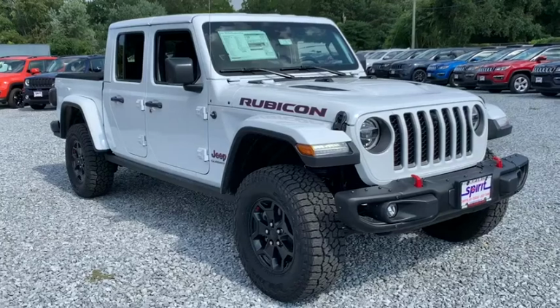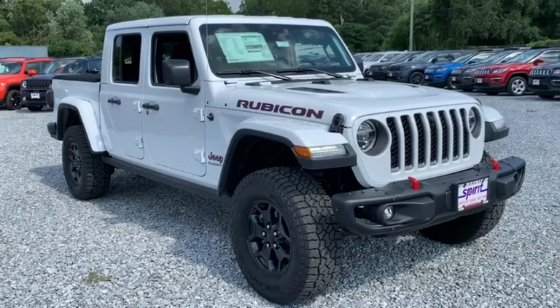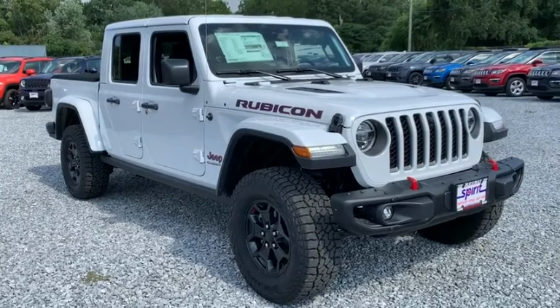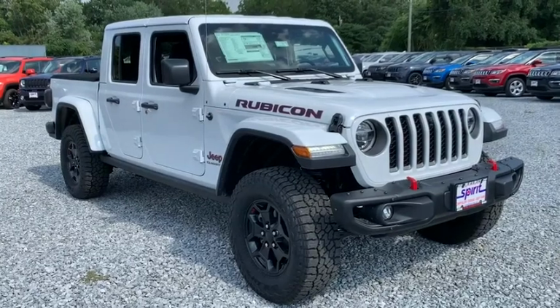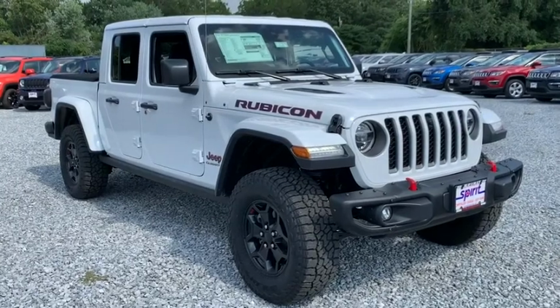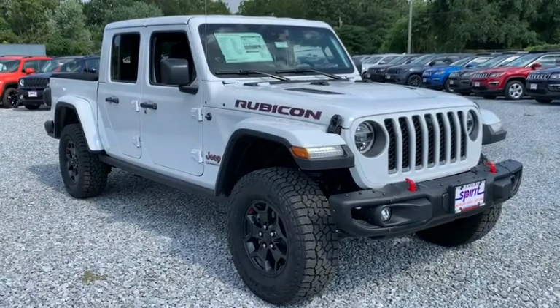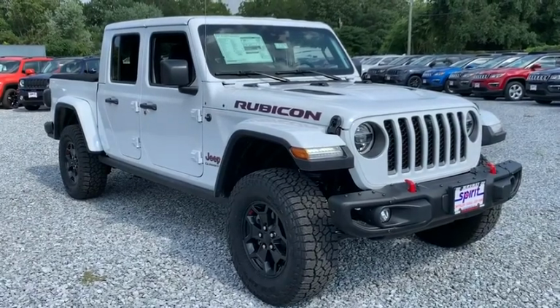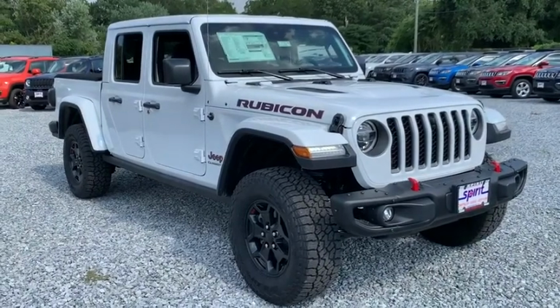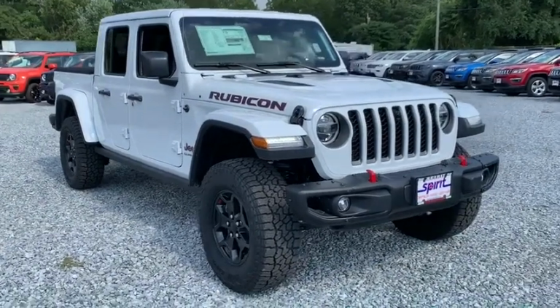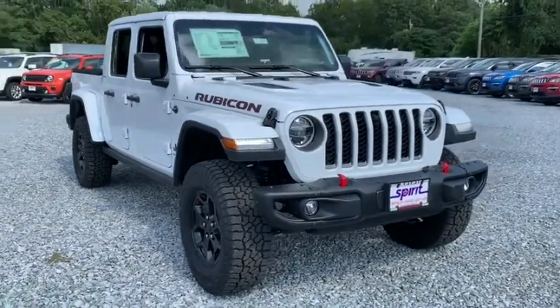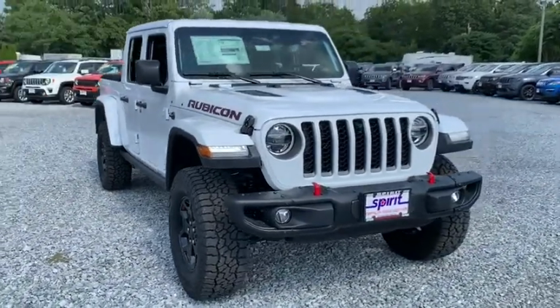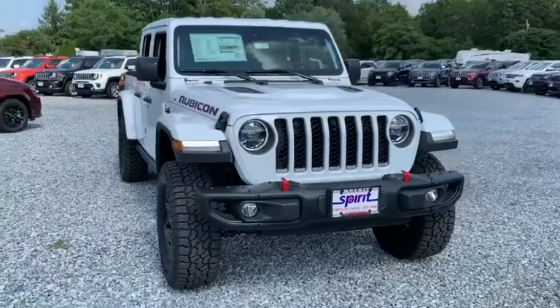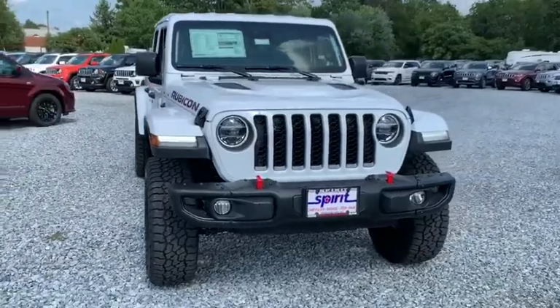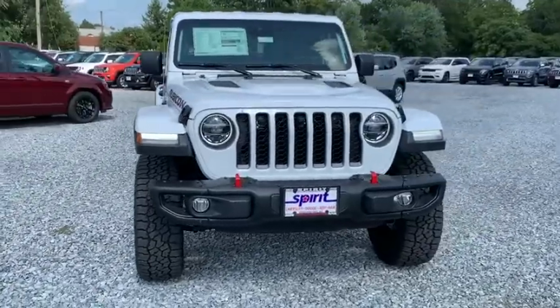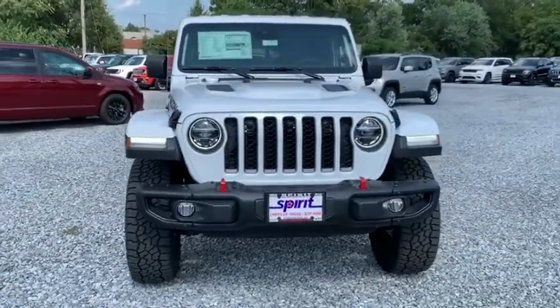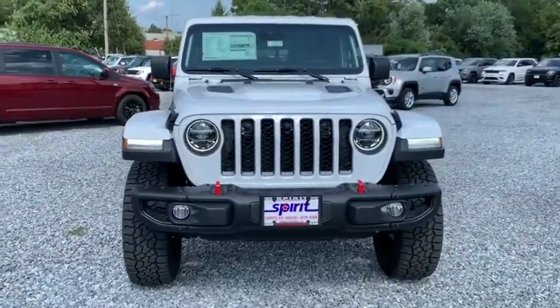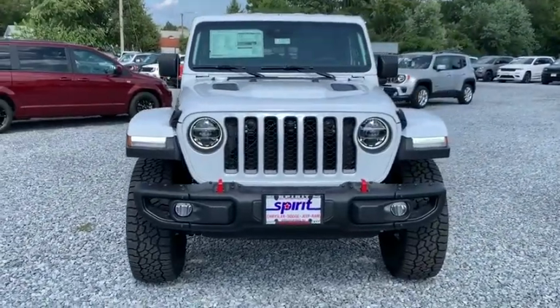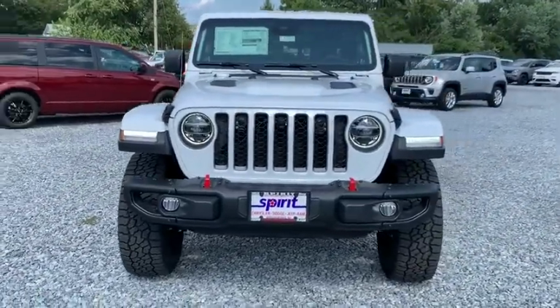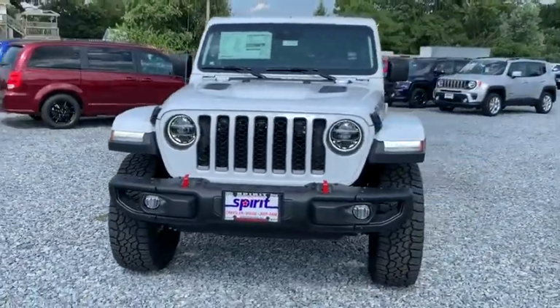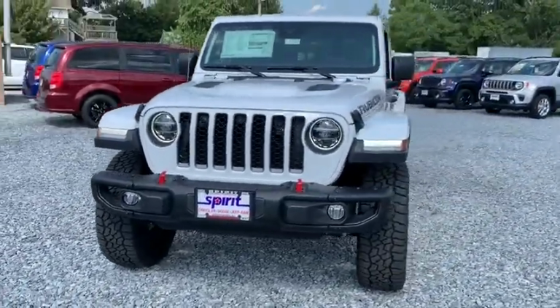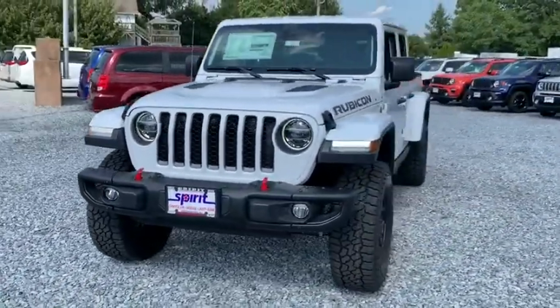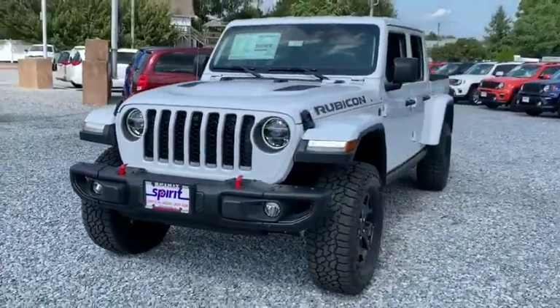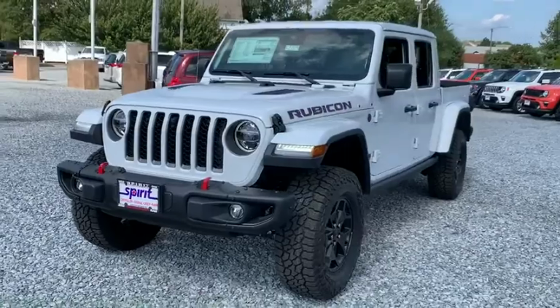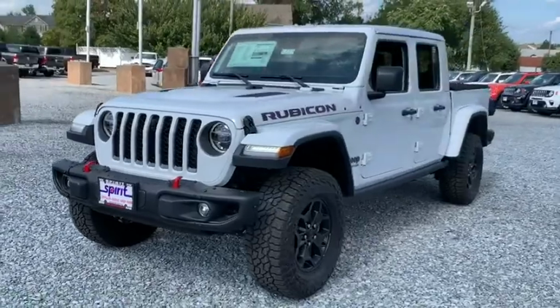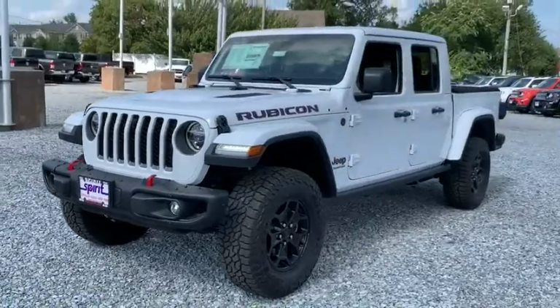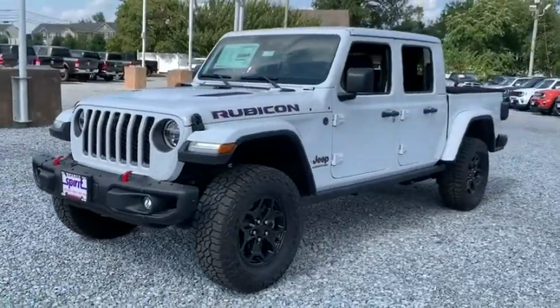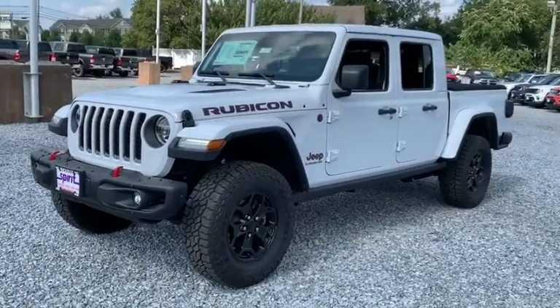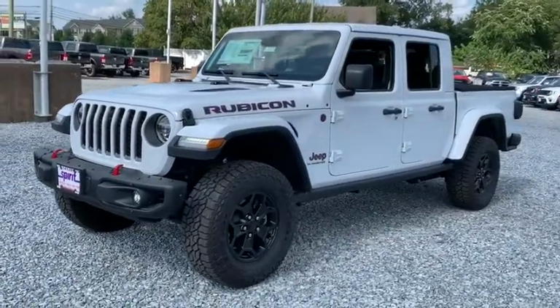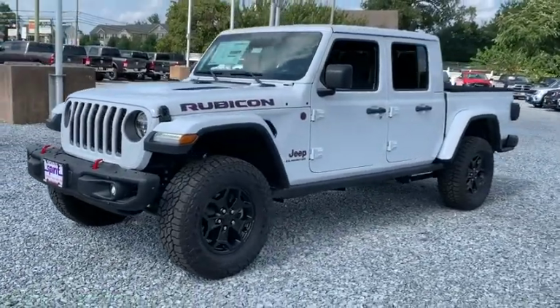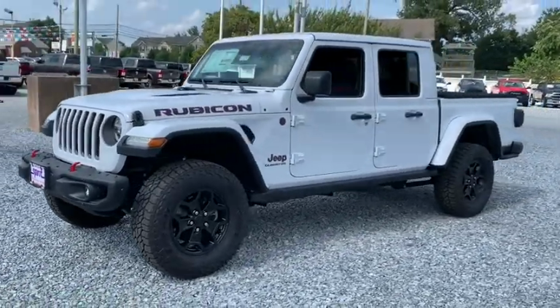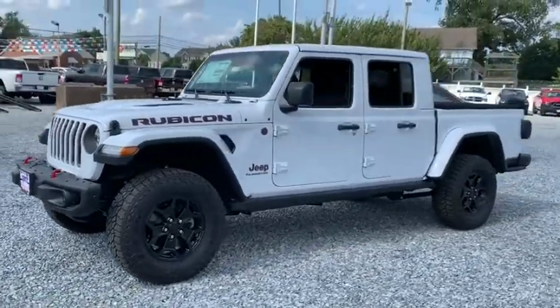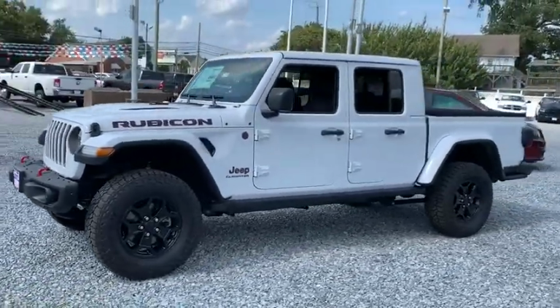Come test drive the 2020 Jeep Gladiator. The Jeep Gladiator is just the off-road truck that Jeep fans have been waiting on. Enjoy the functionality of a truck while retaining the off-road capabilities. You'll fall in love with this Jeep Gladiator.